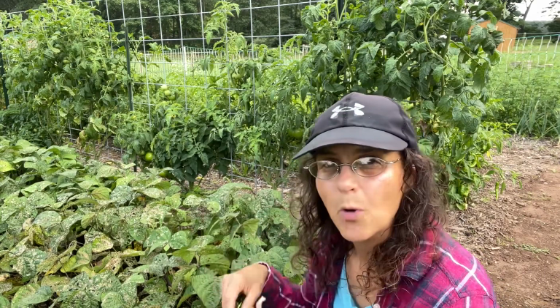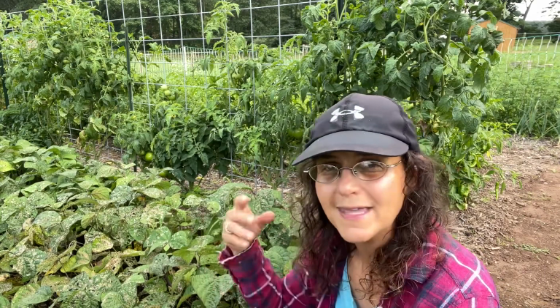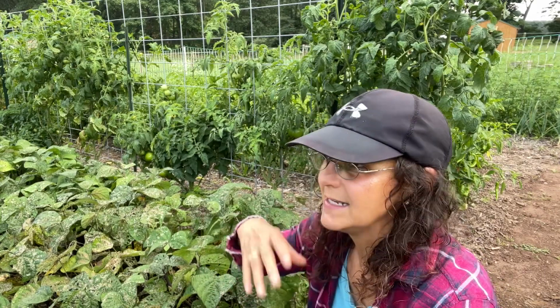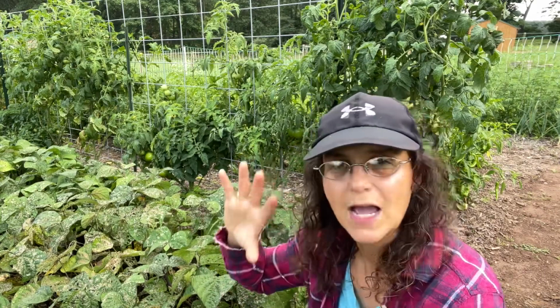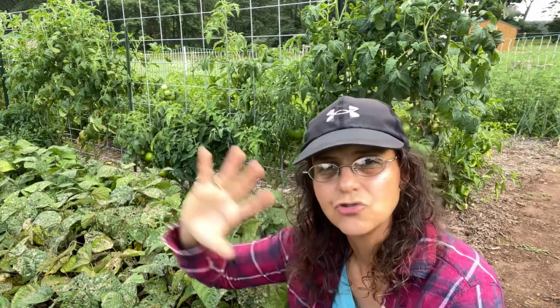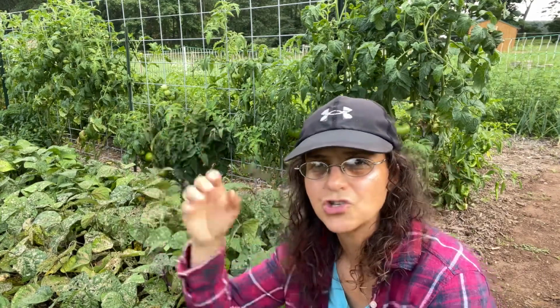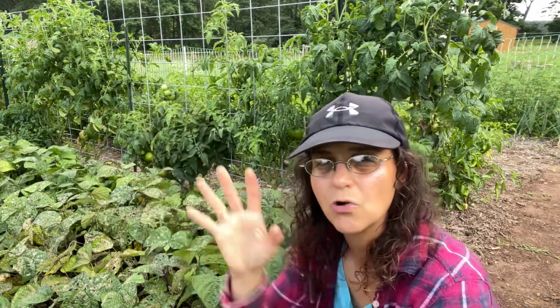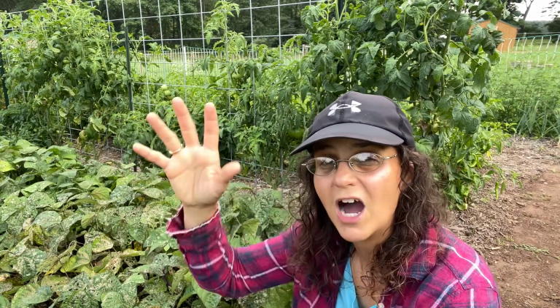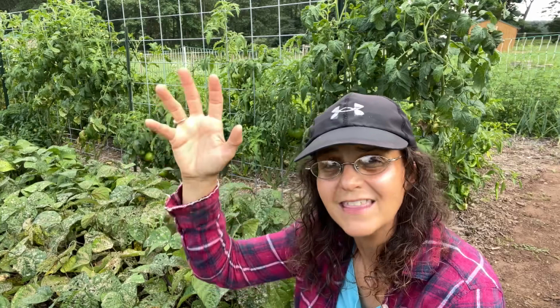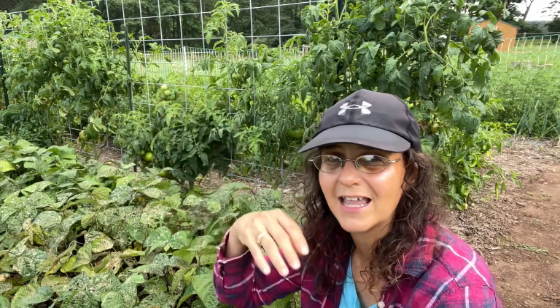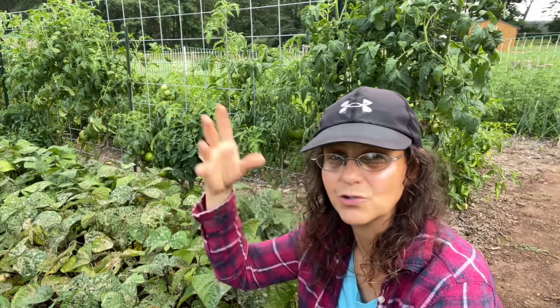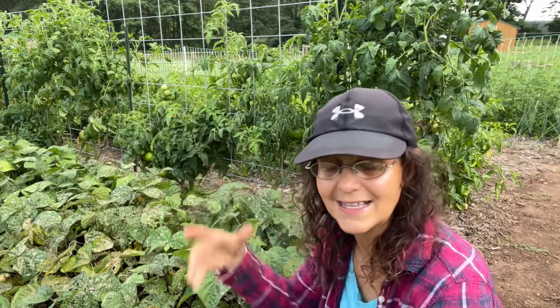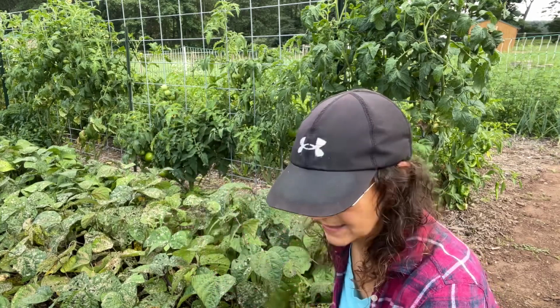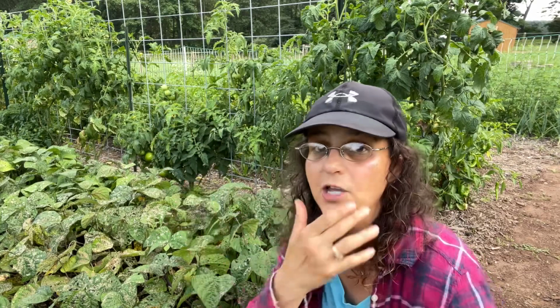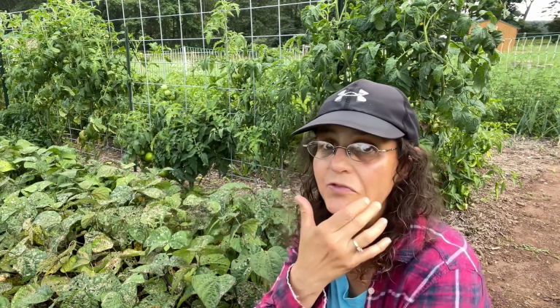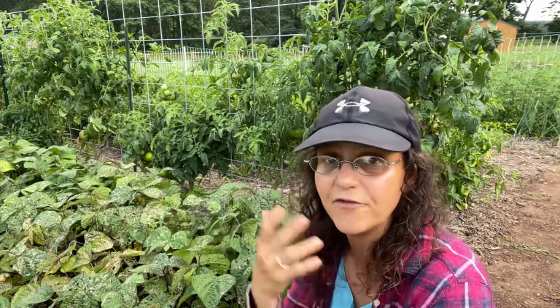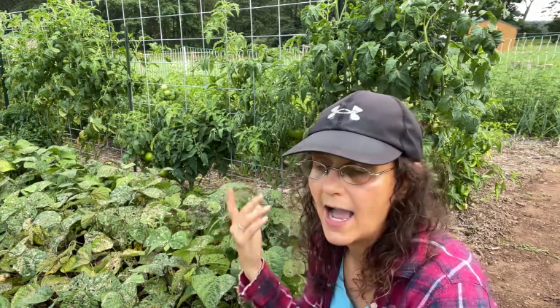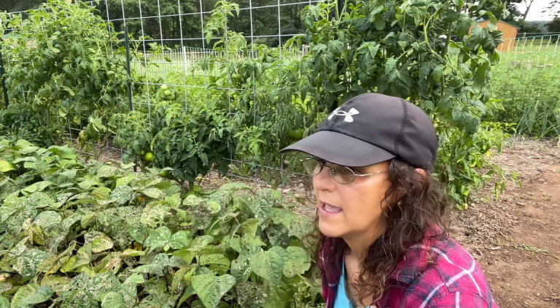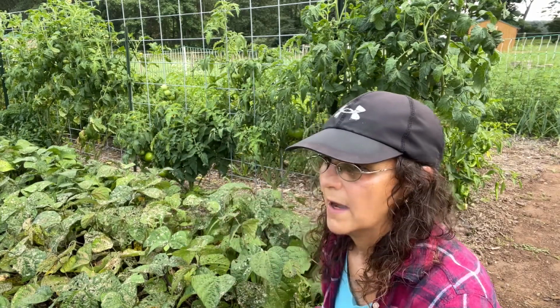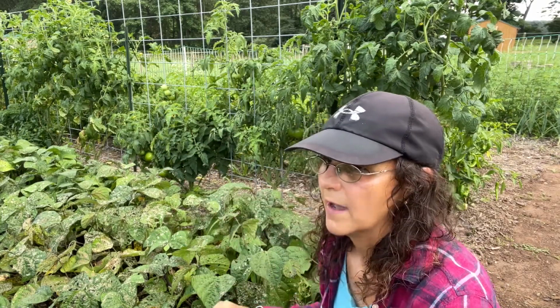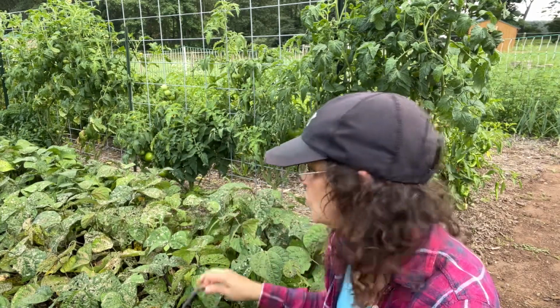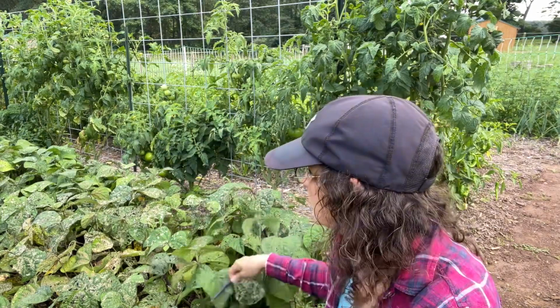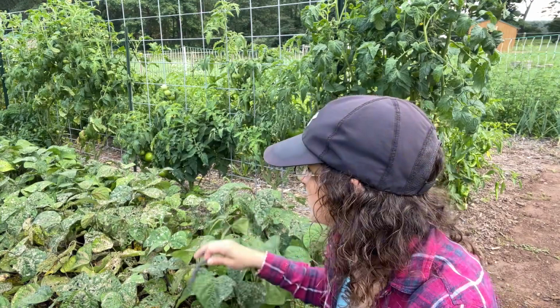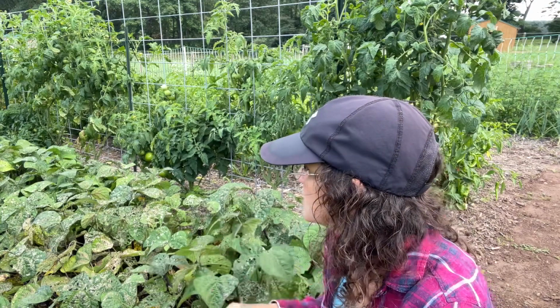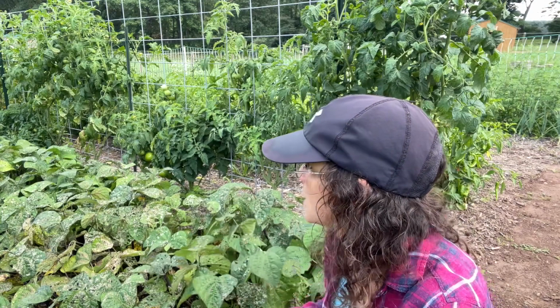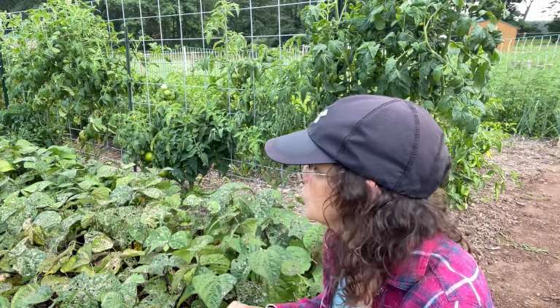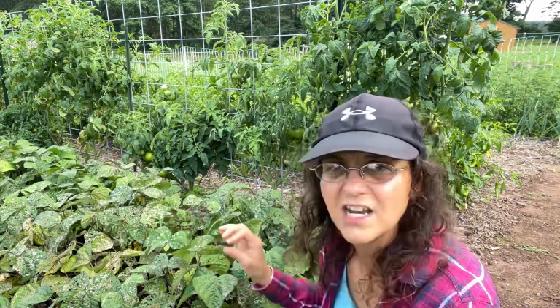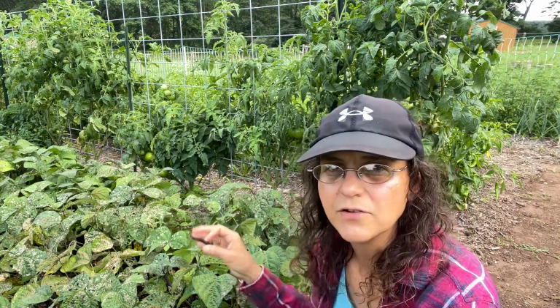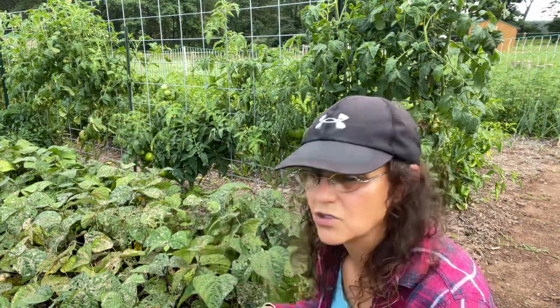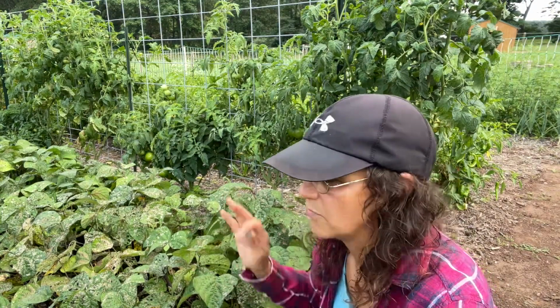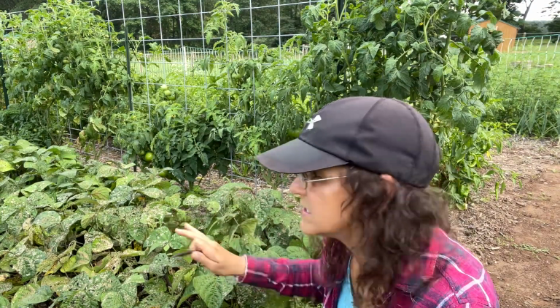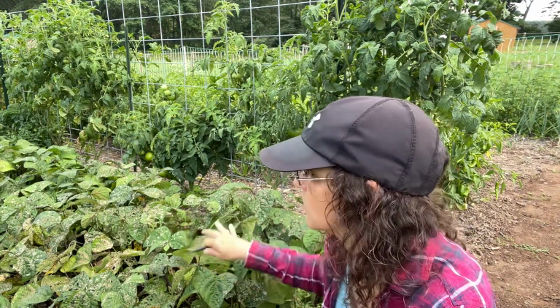The pole beans need some kind of a structure to grow on, like a trellis. They could get up to 10 feet high. But the bush beans like these ones, you don't need any kind of structure. They're really easy to grow.